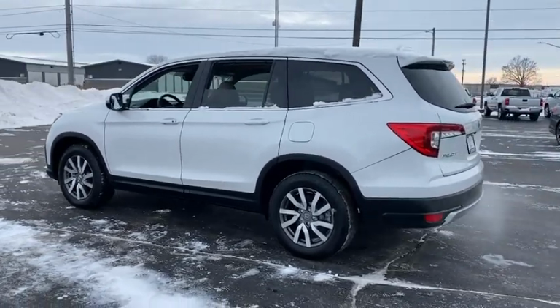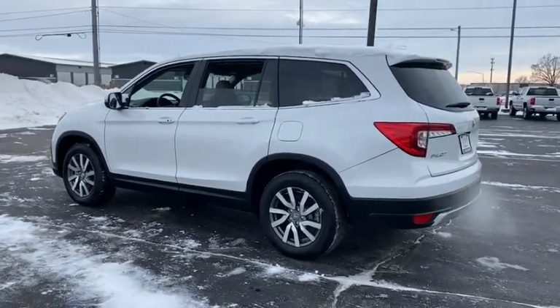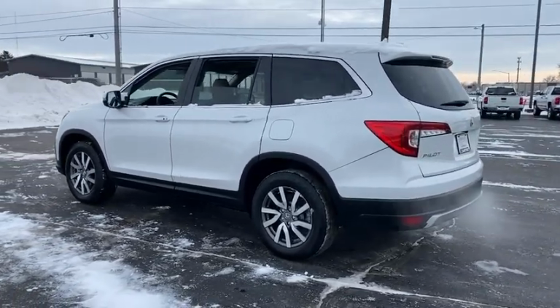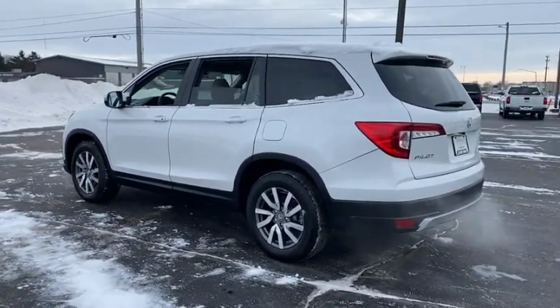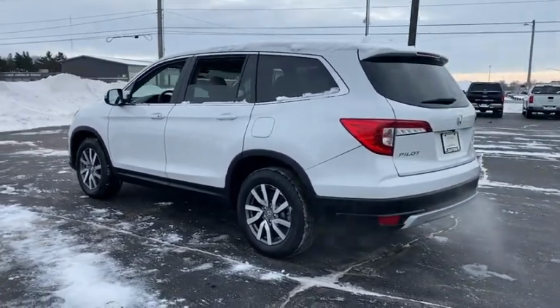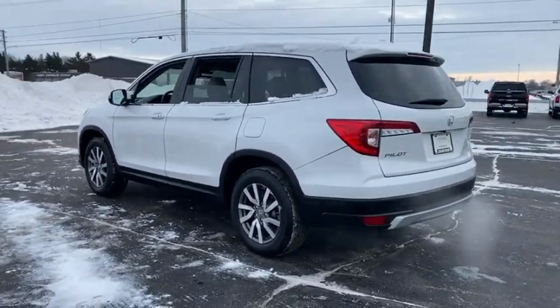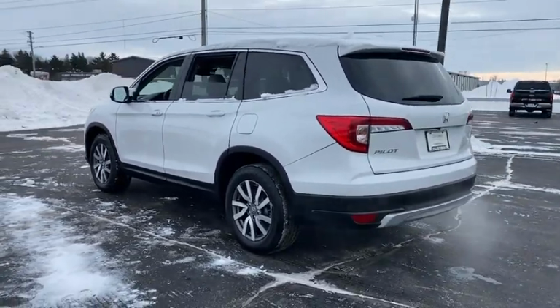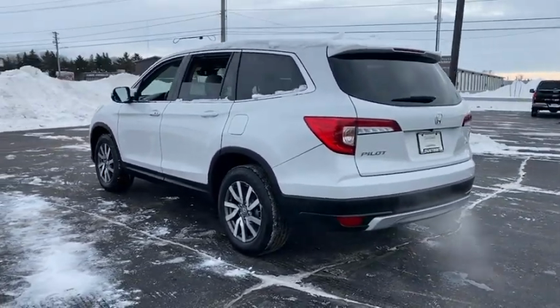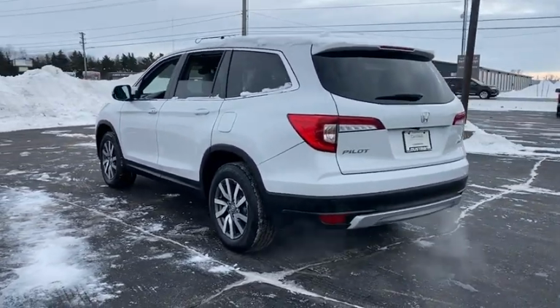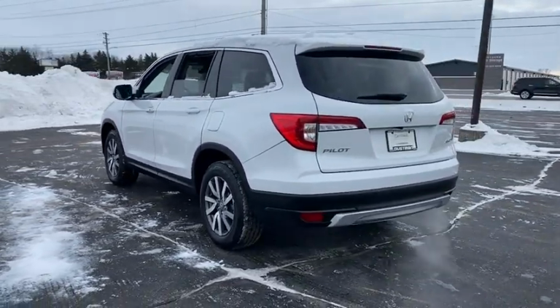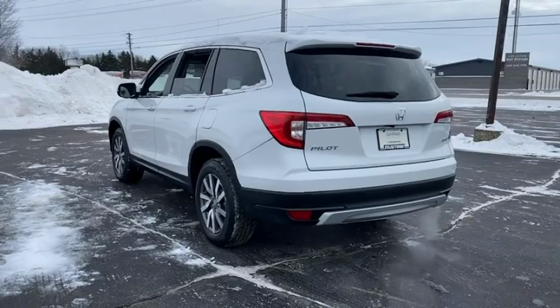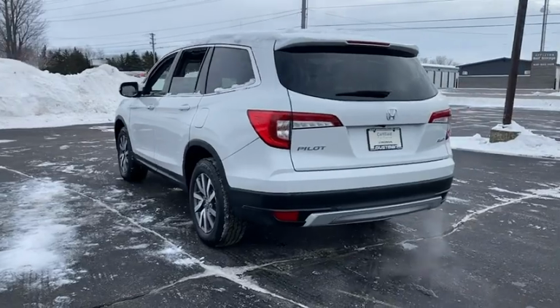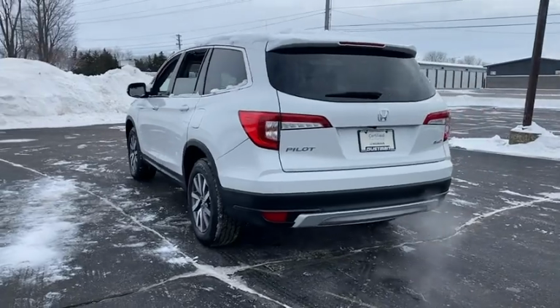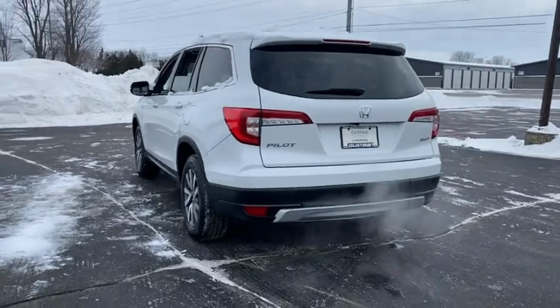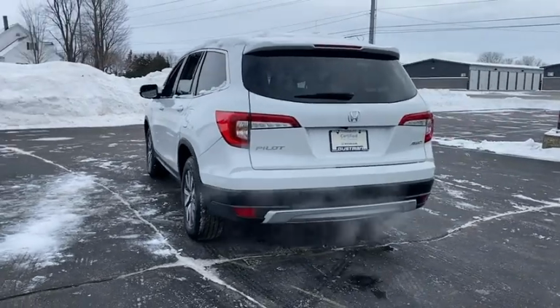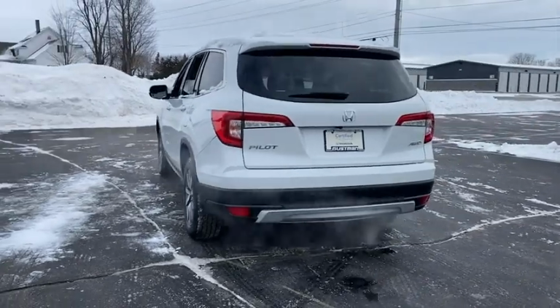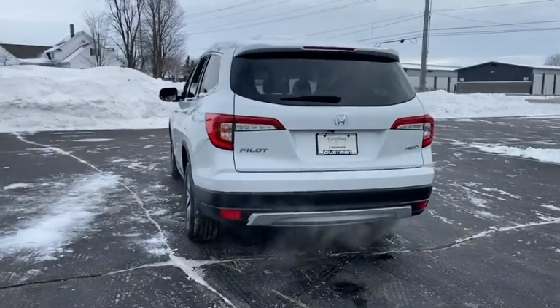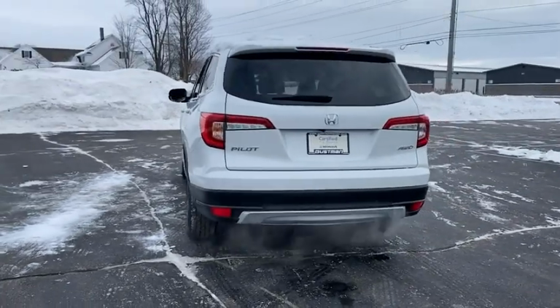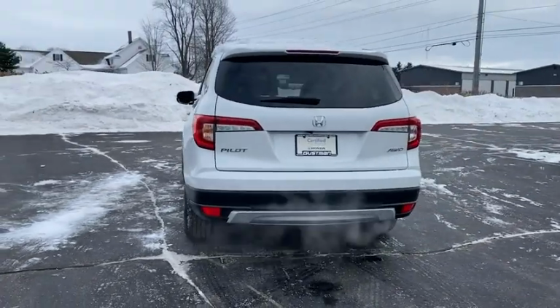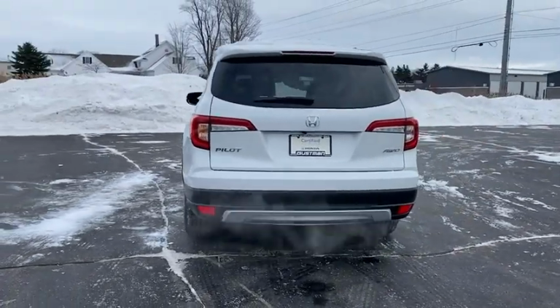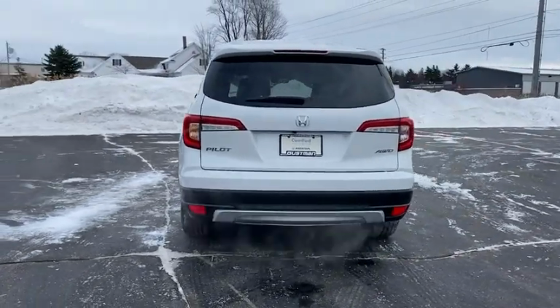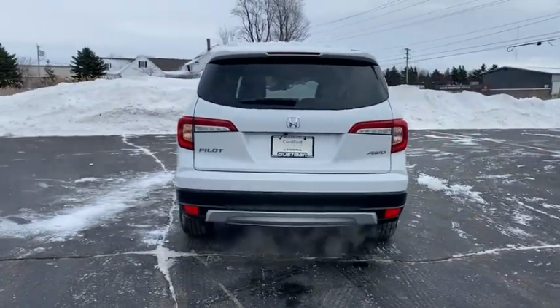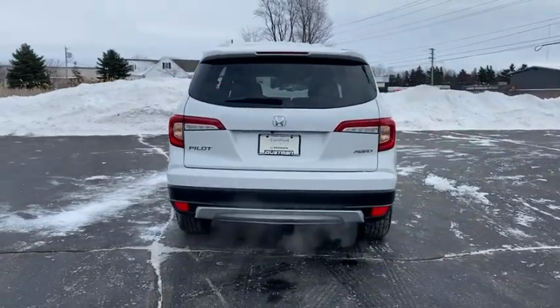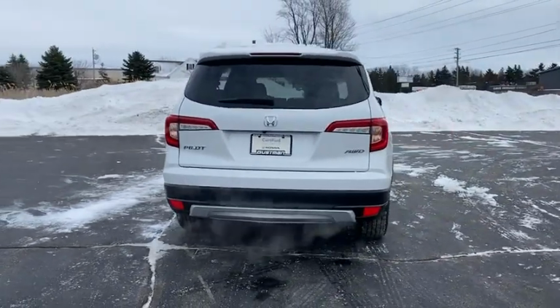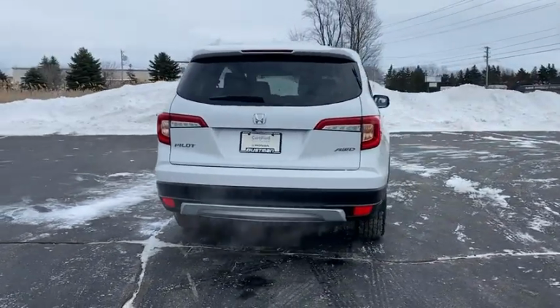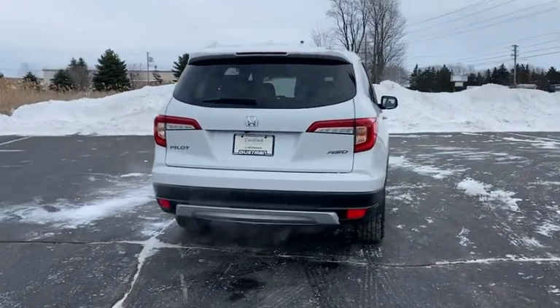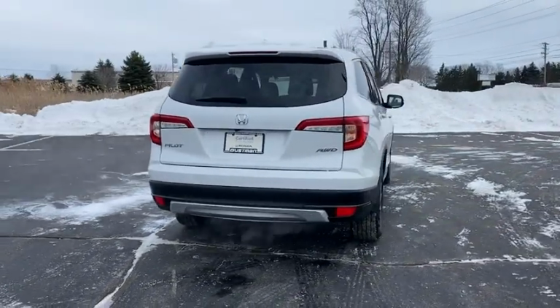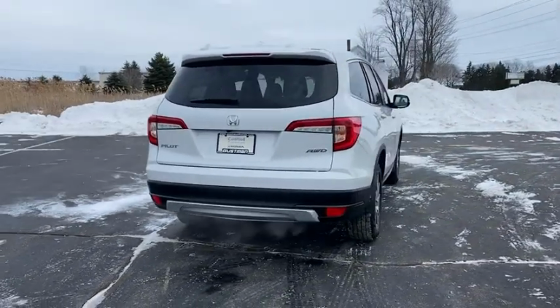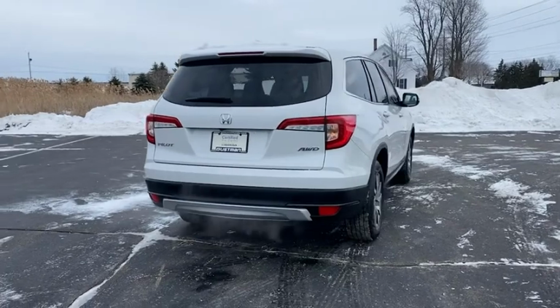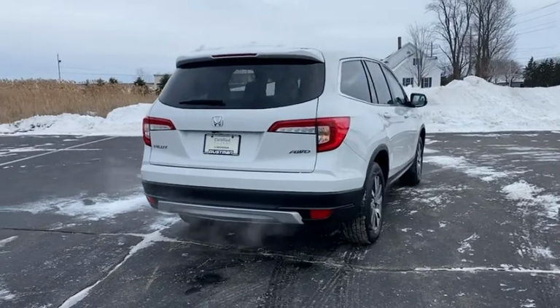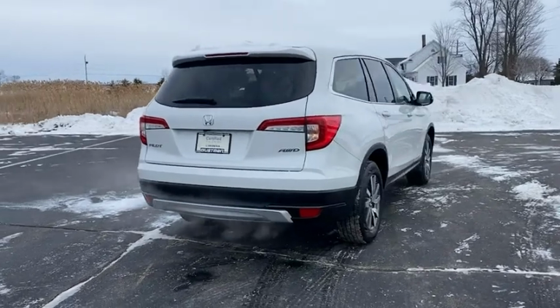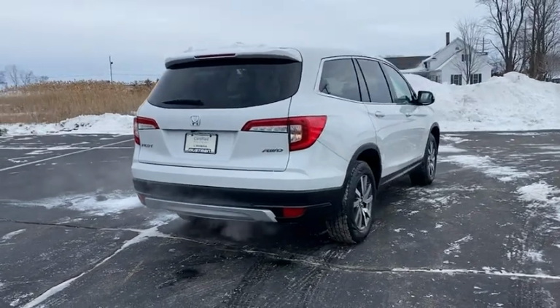Tire pressure monitor, all-wheel drive, heated mirrors, aluminum wheels, remote engine start, rear spoiler, power liftgate, brake assist, traction control.